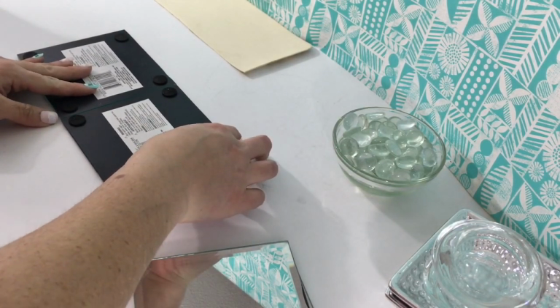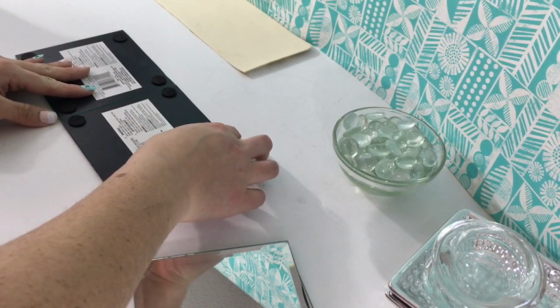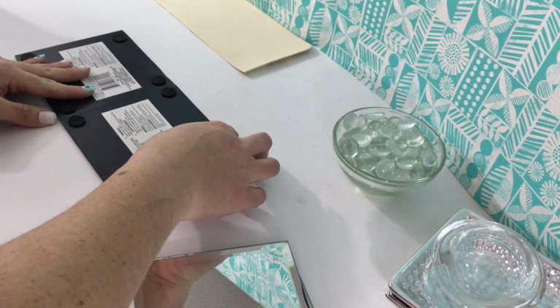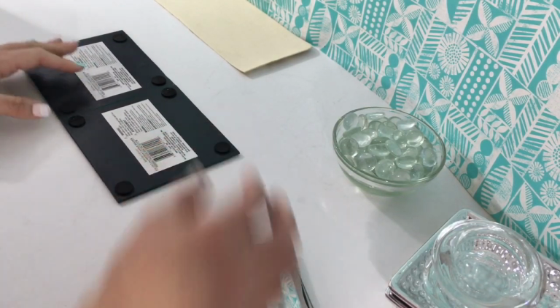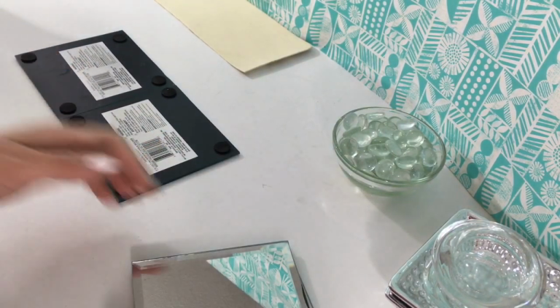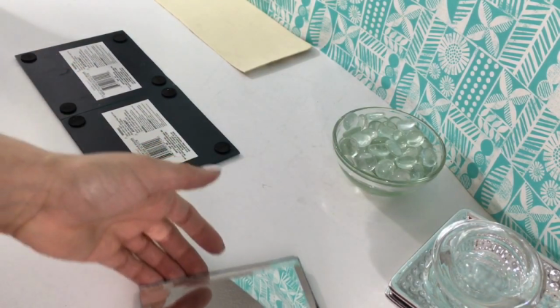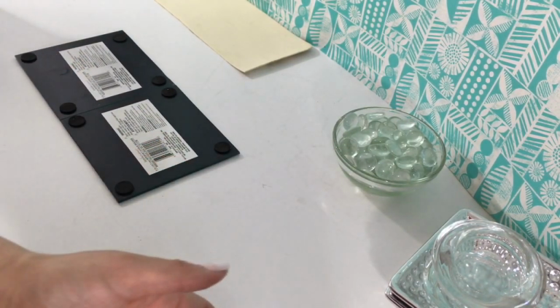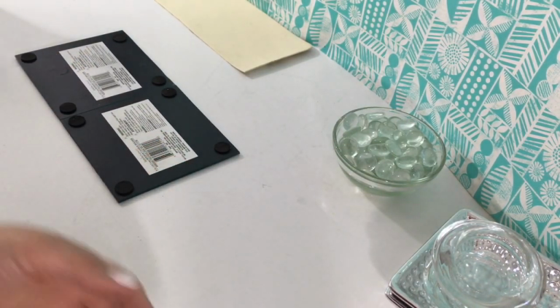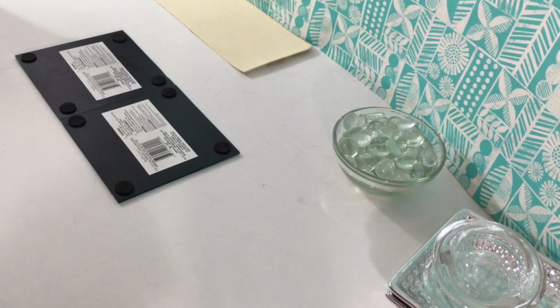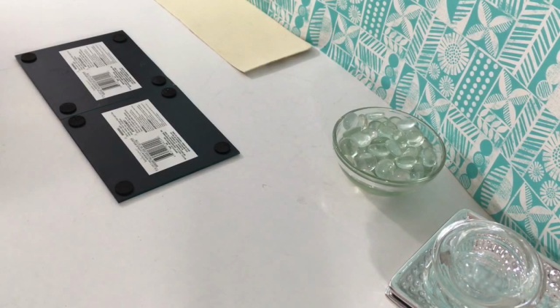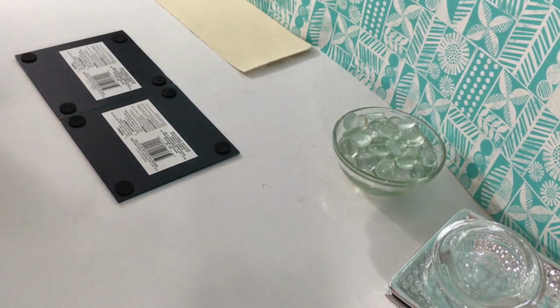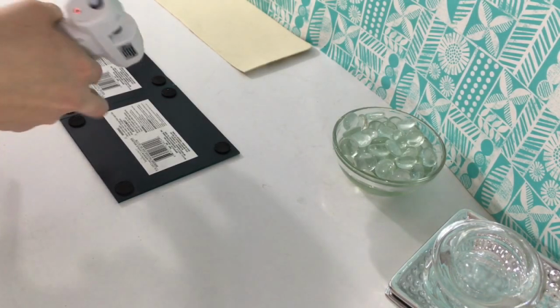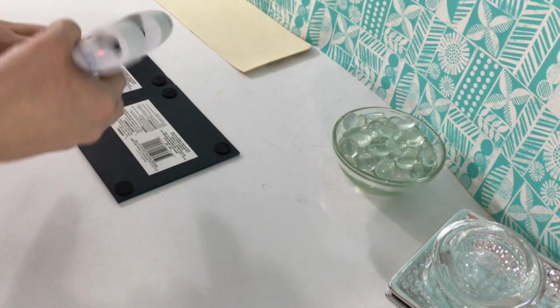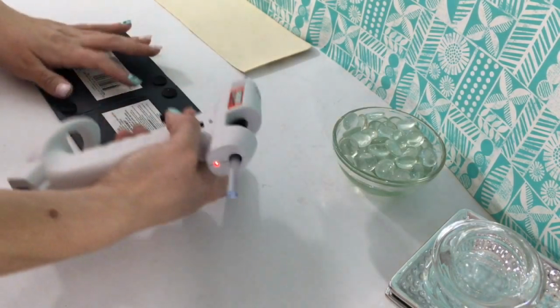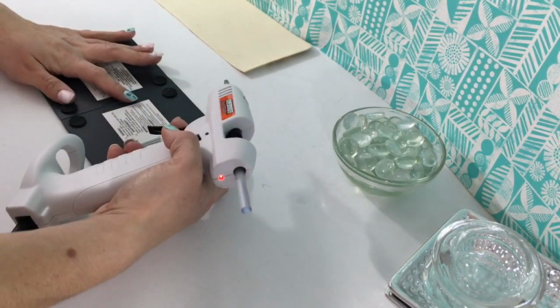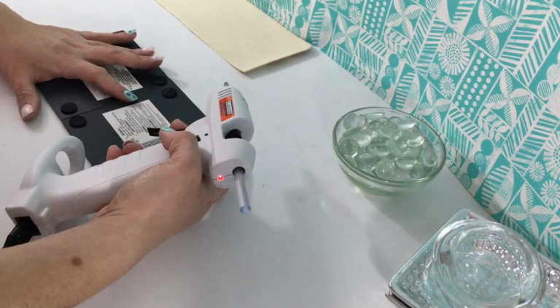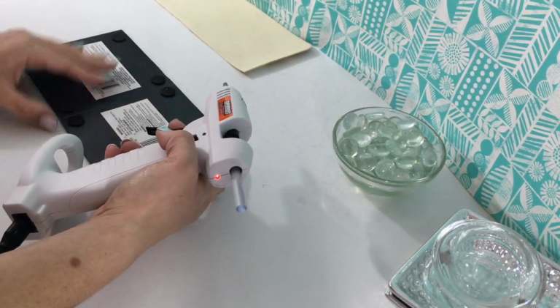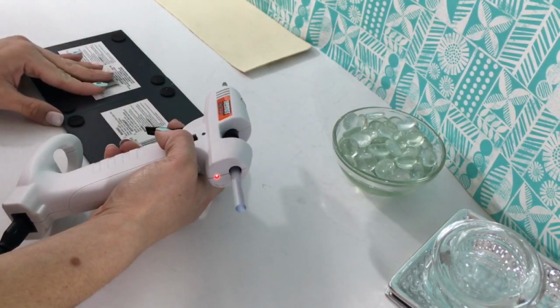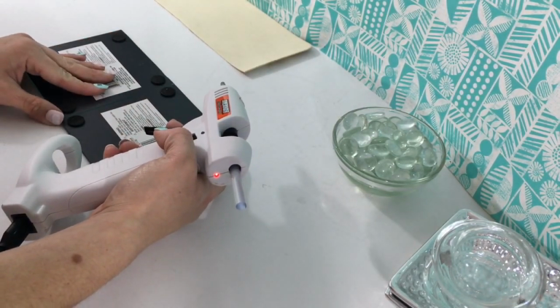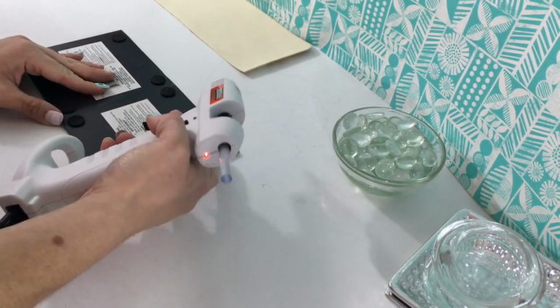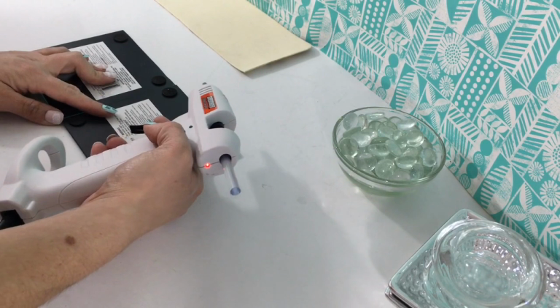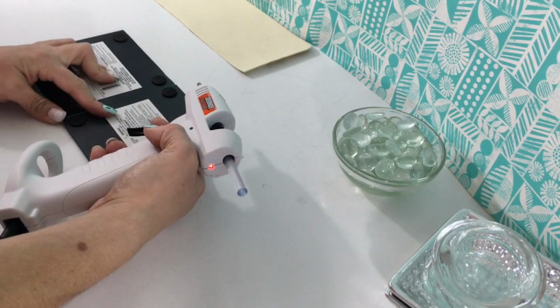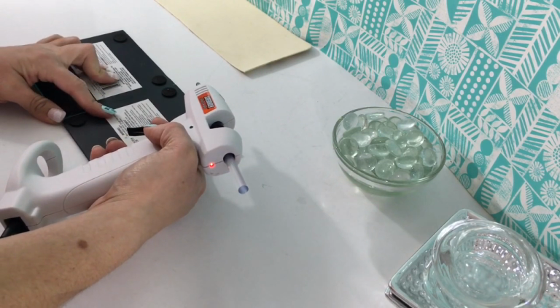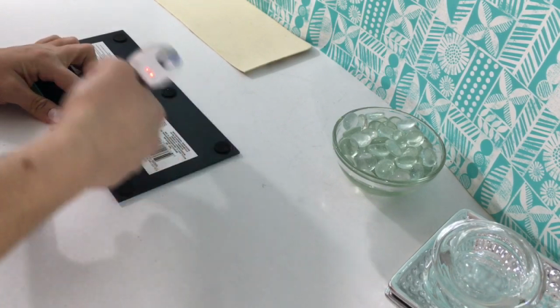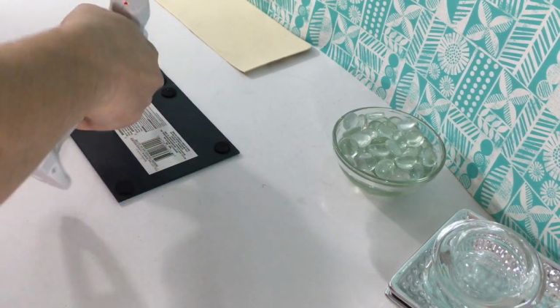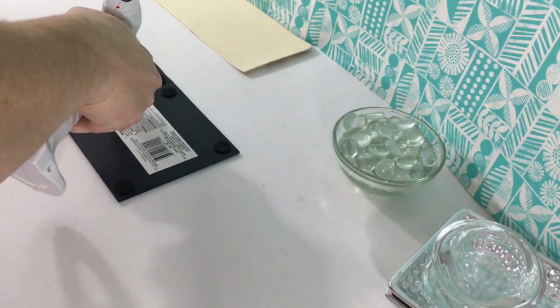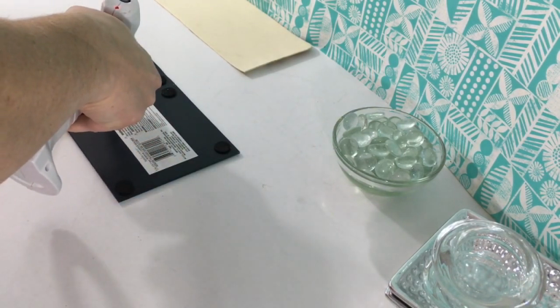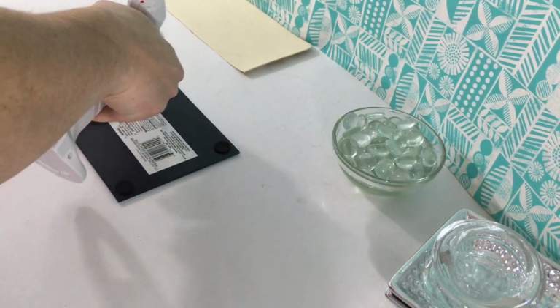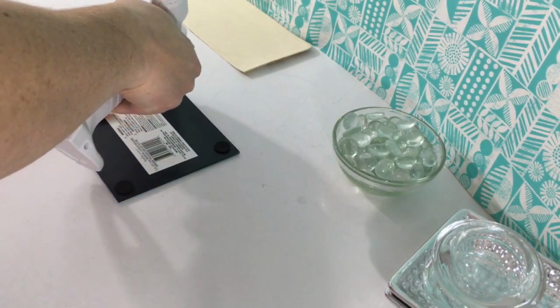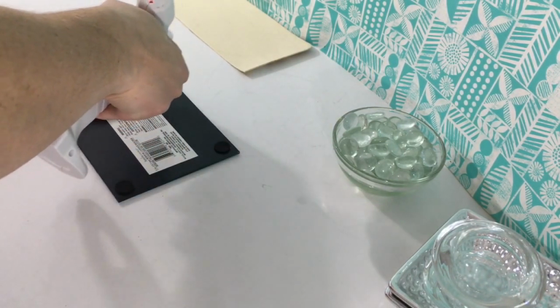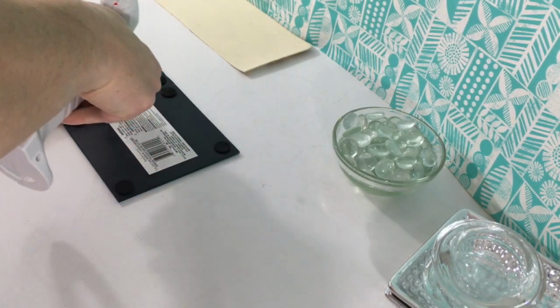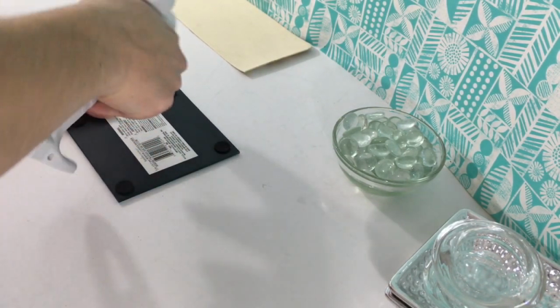So what I'm doing here is just placing the mirrors, lining them up perfectly even, and then I'm going to add the glue right on that line just to hold them together, add some more glue in the center, and add that placemat right on top just to hold everything together.